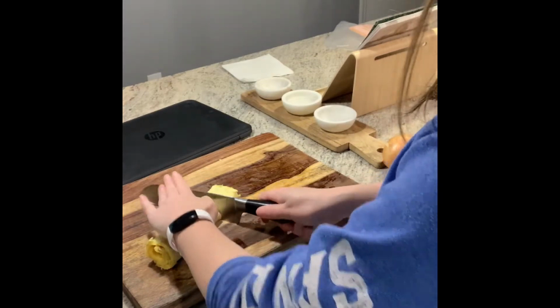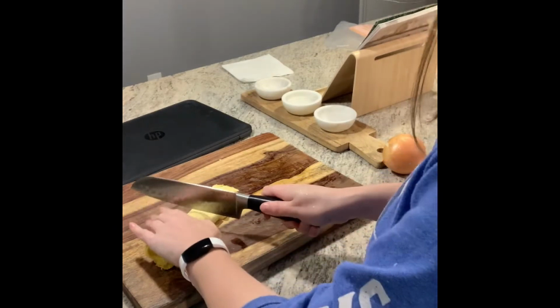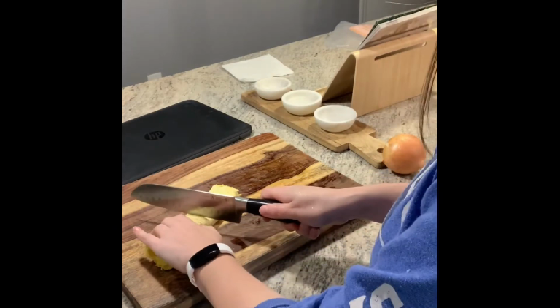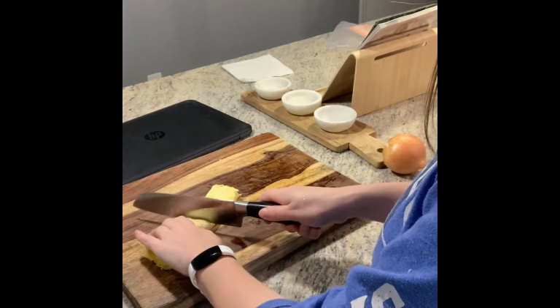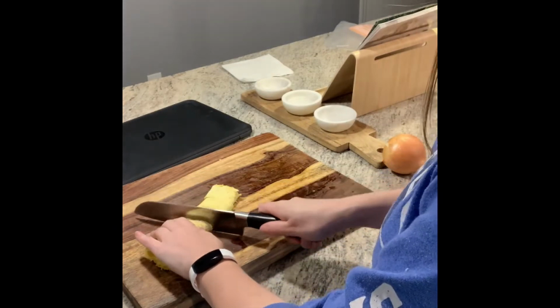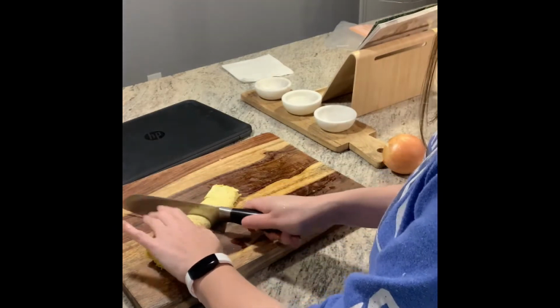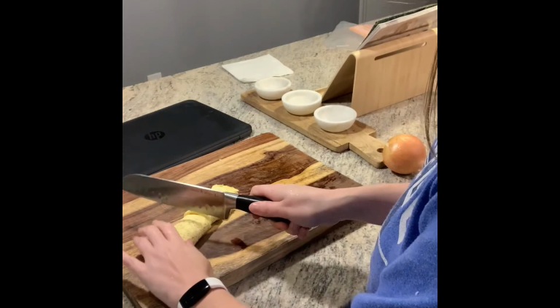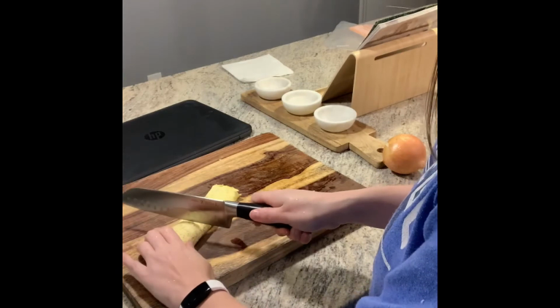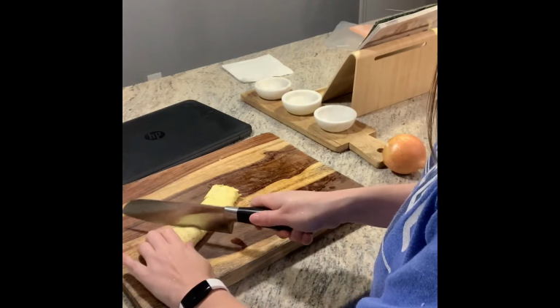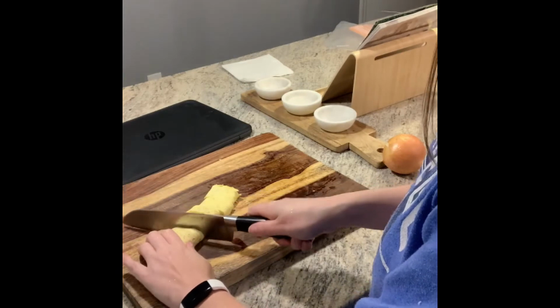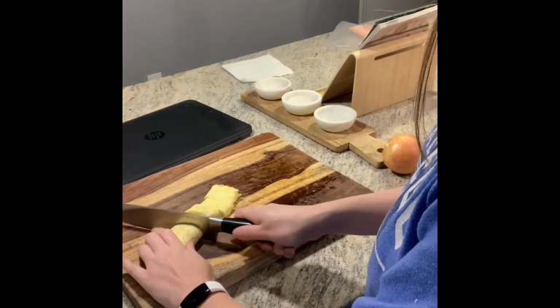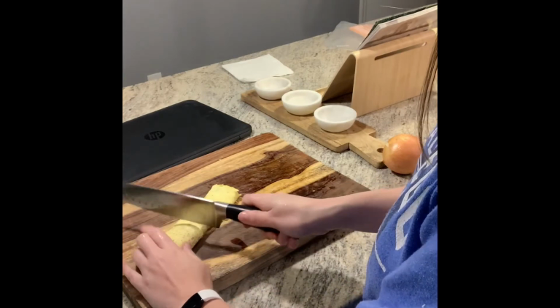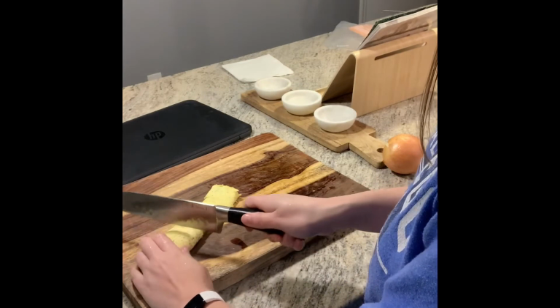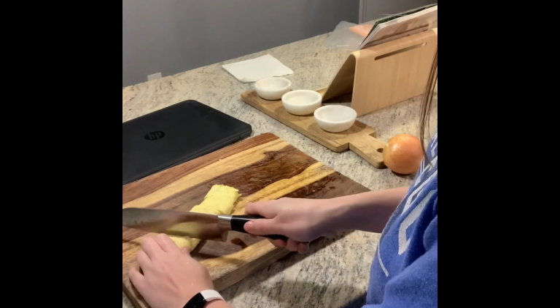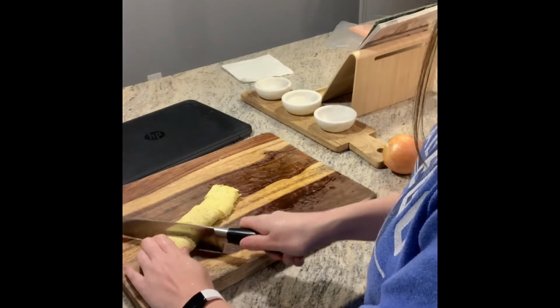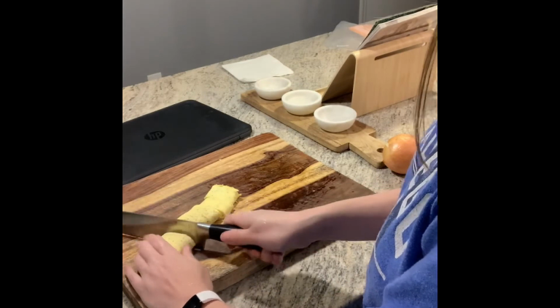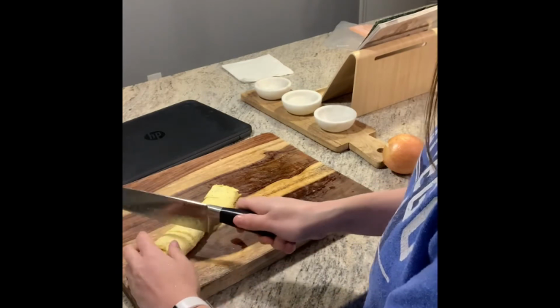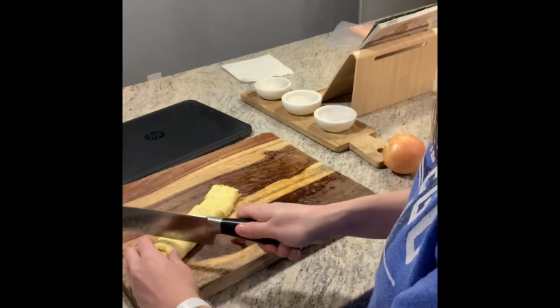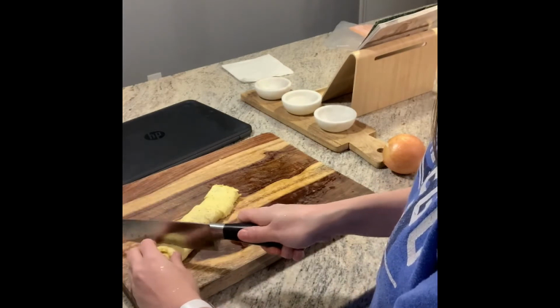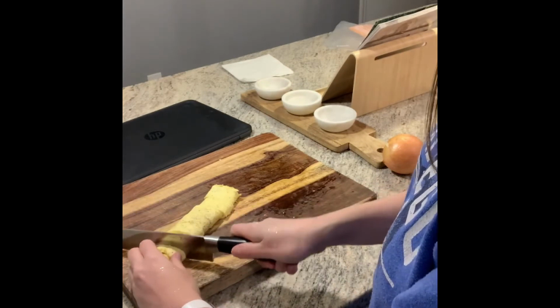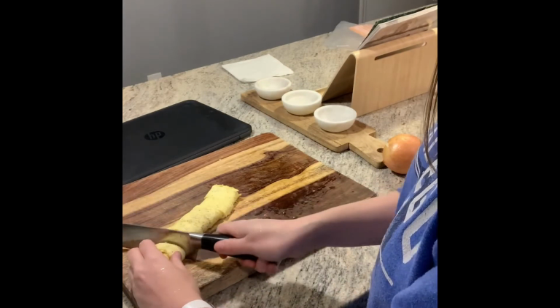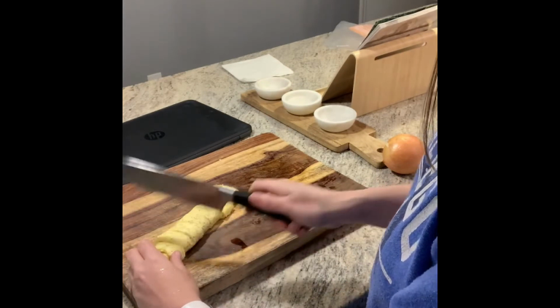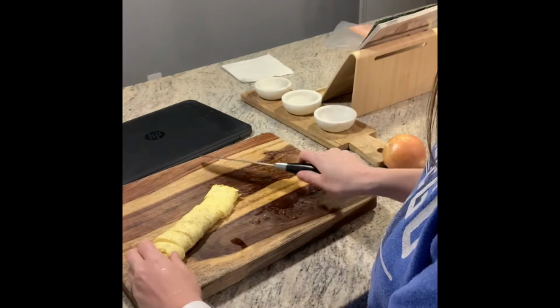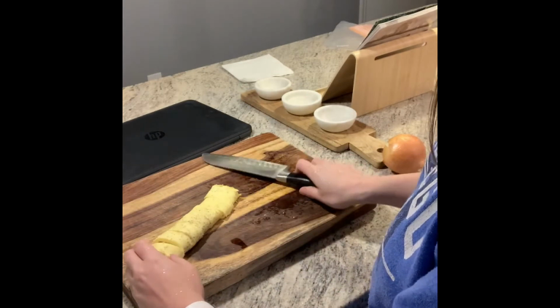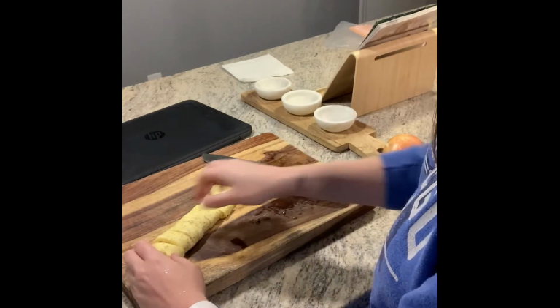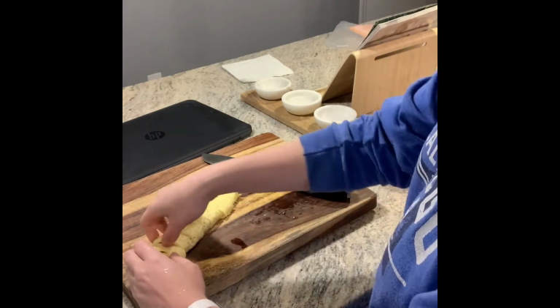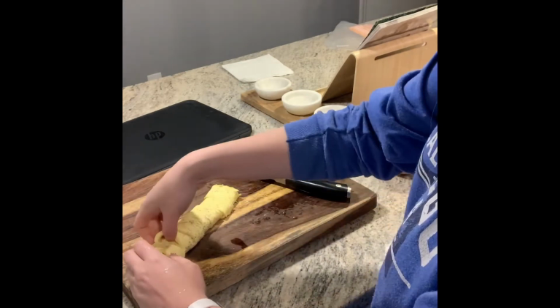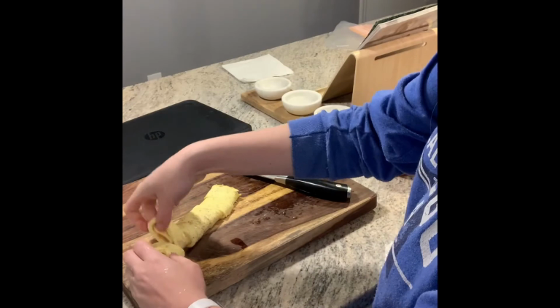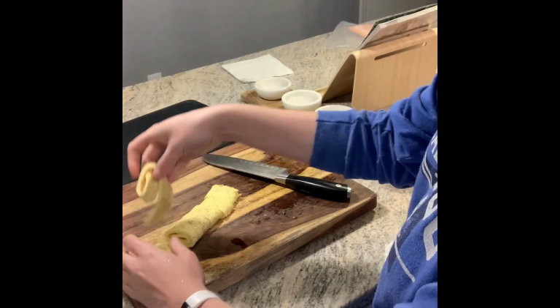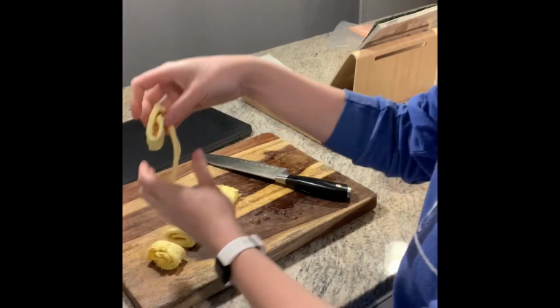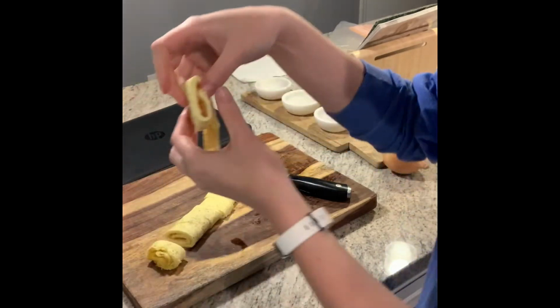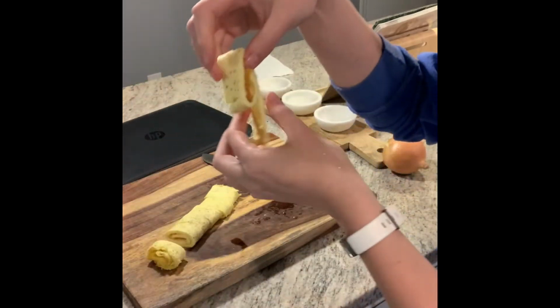I'm going to try to cut it like egg noodles. There you go. Beautiful.